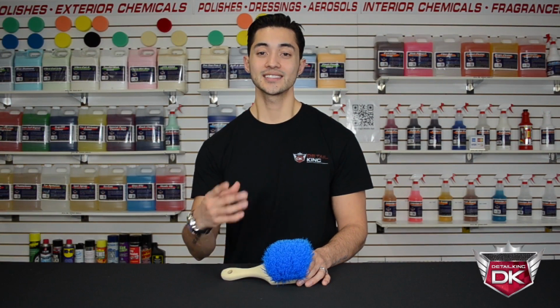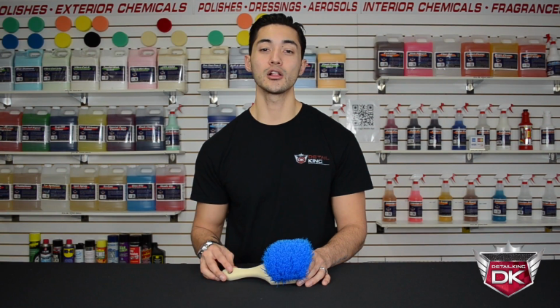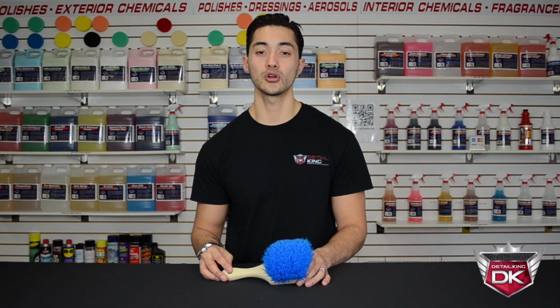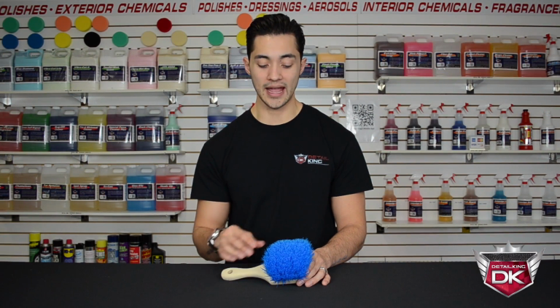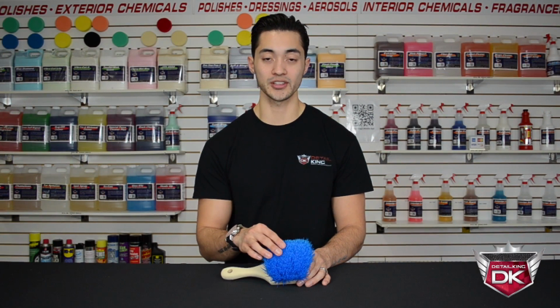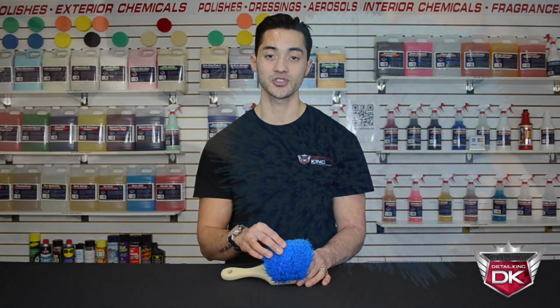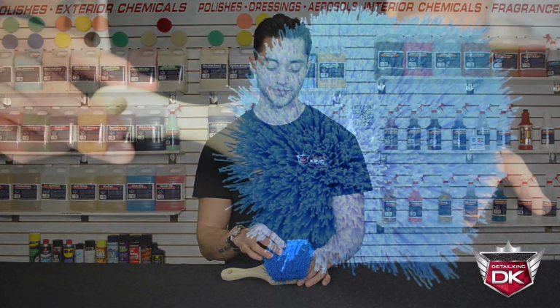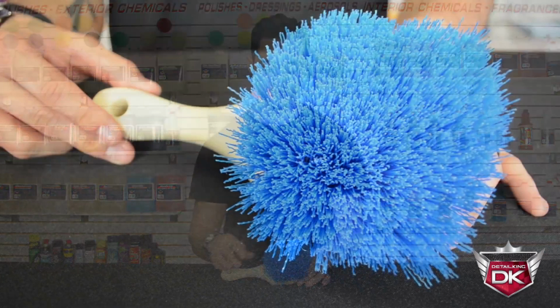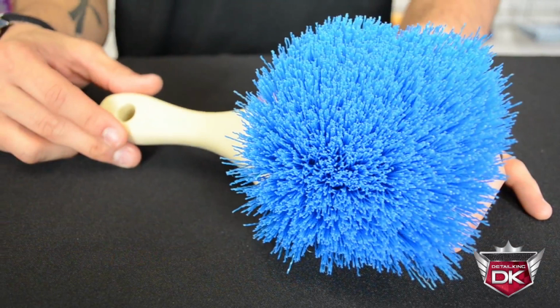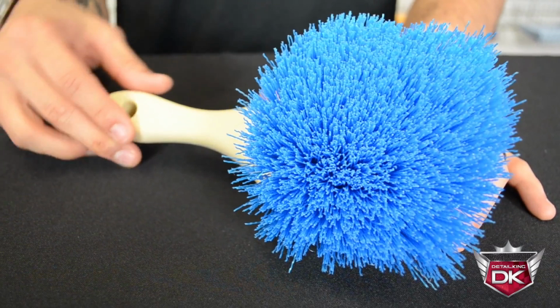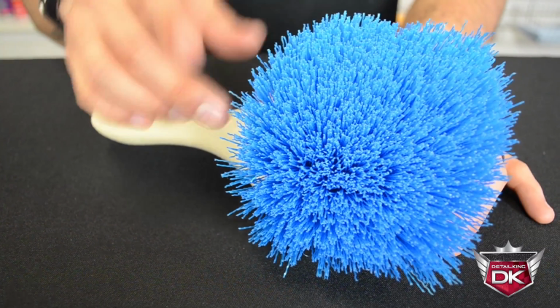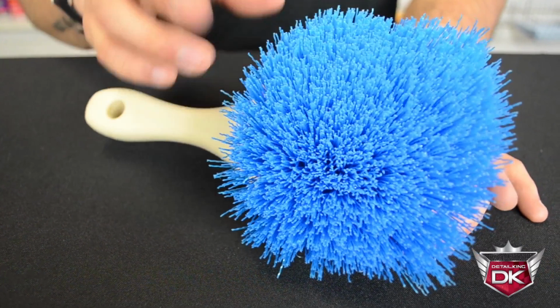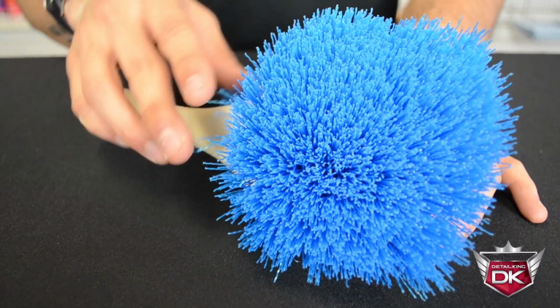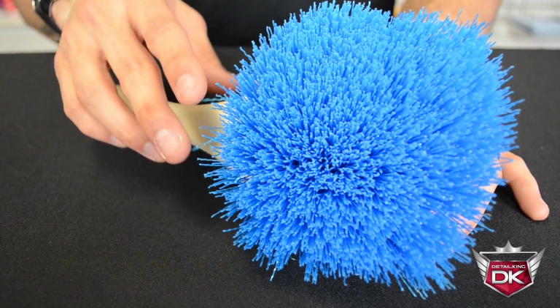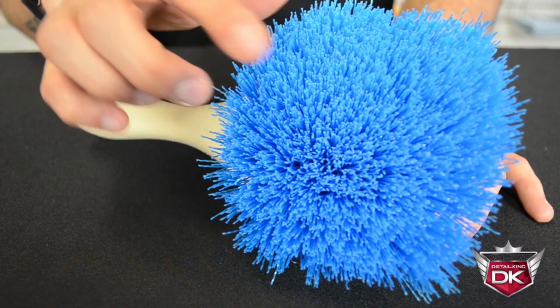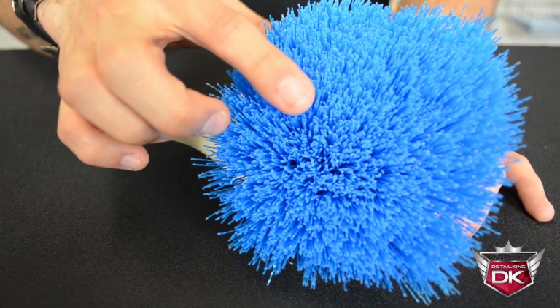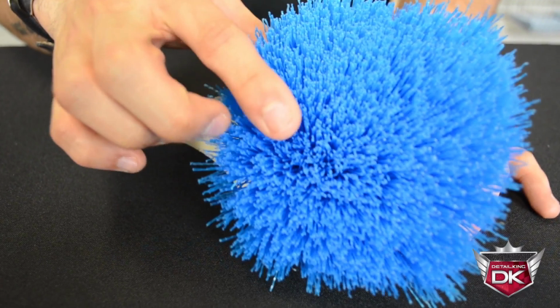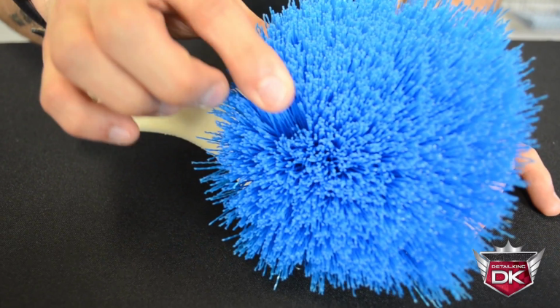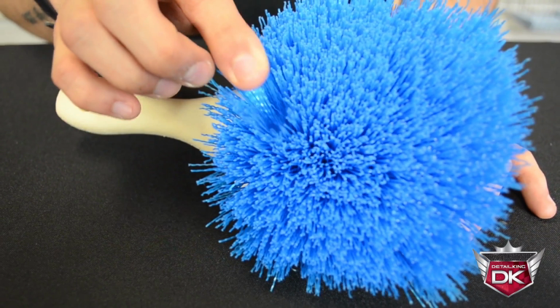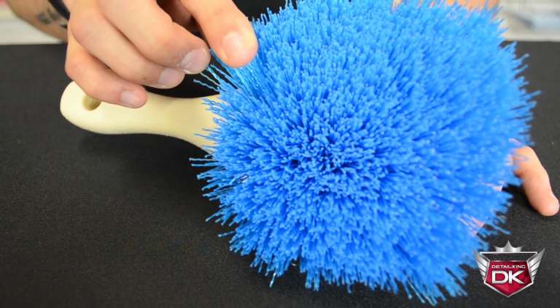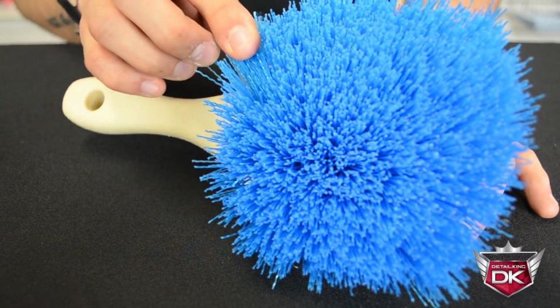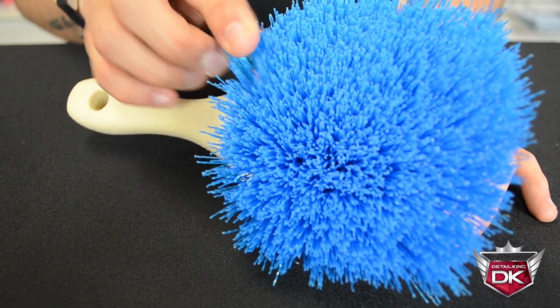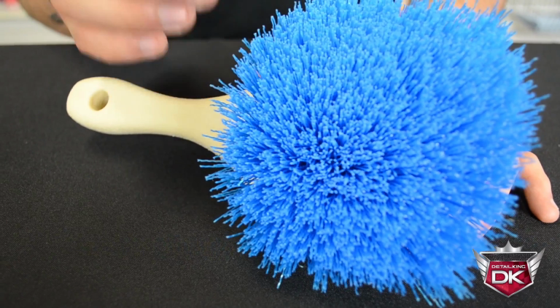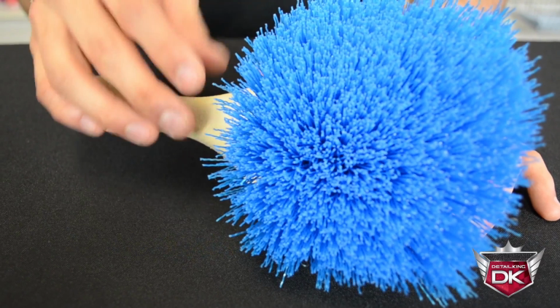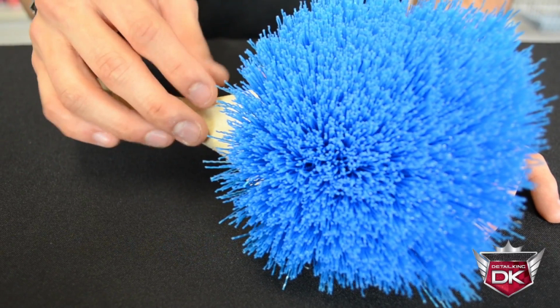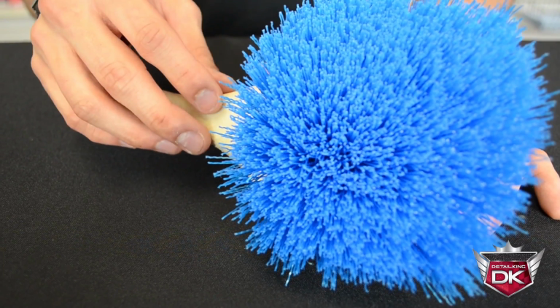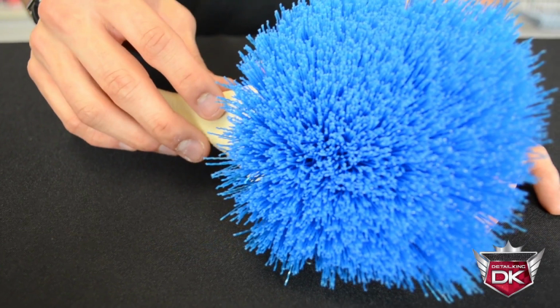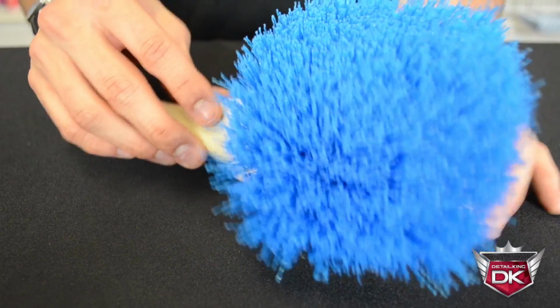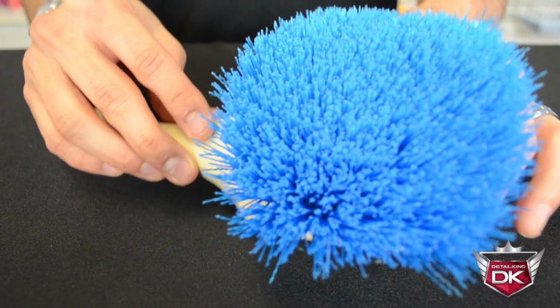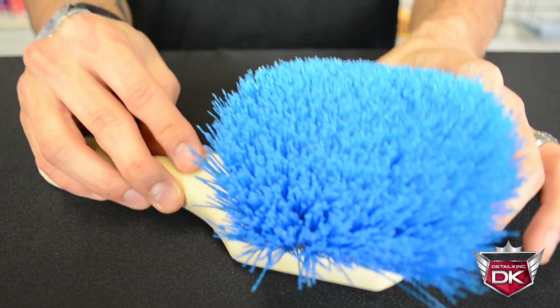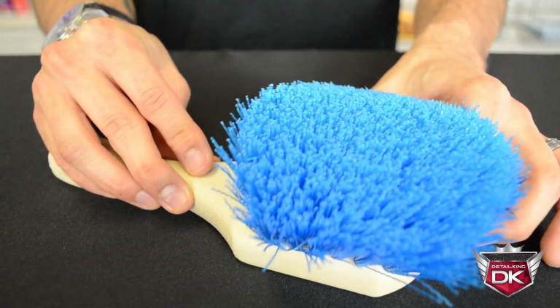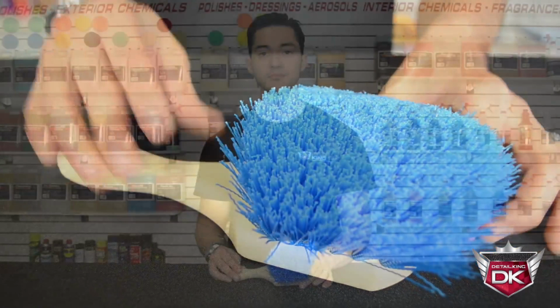Let's take a closer look here at the bristles. These are 2-inch blue crimped strands, stiff polypropylene bristles that have high resistance to heat, acids, chemicals, and solvents.